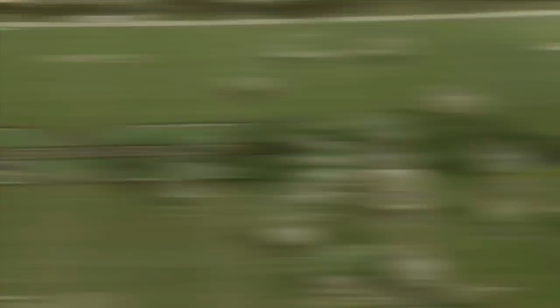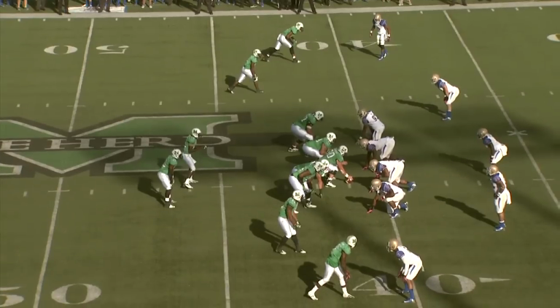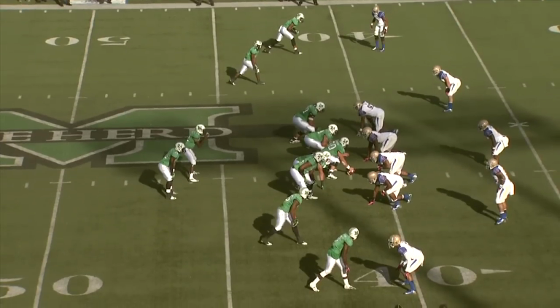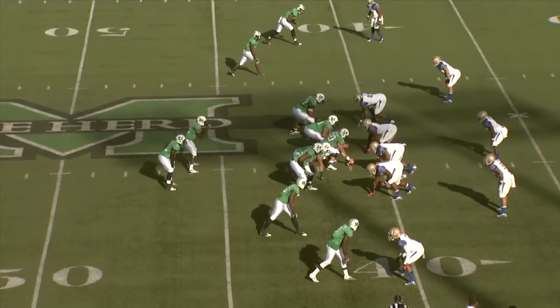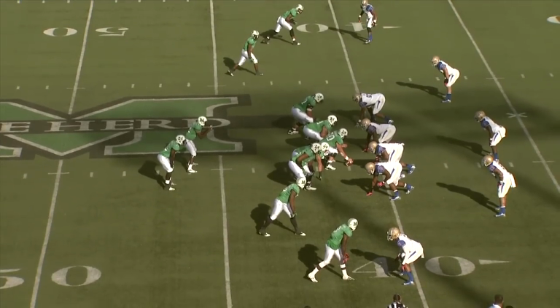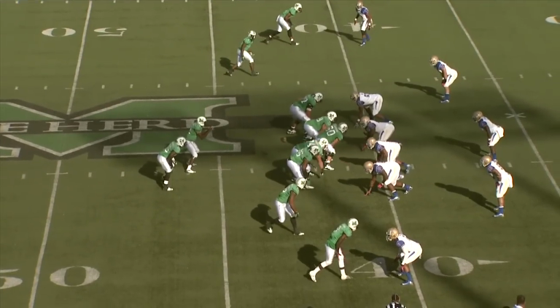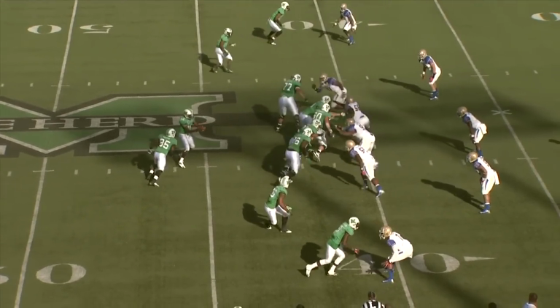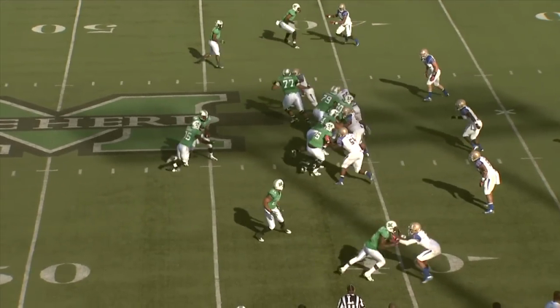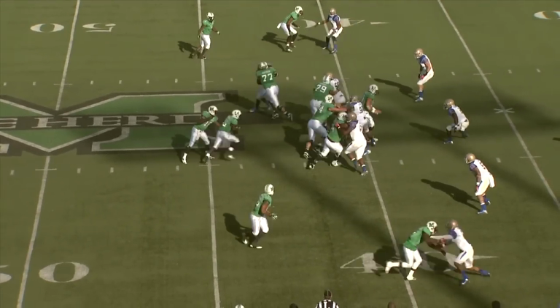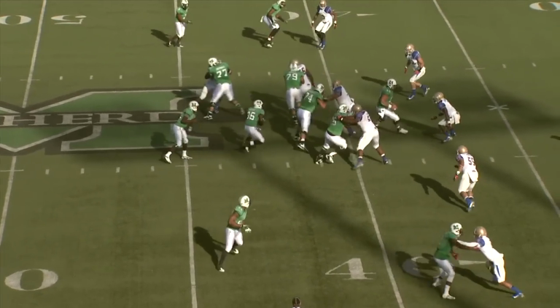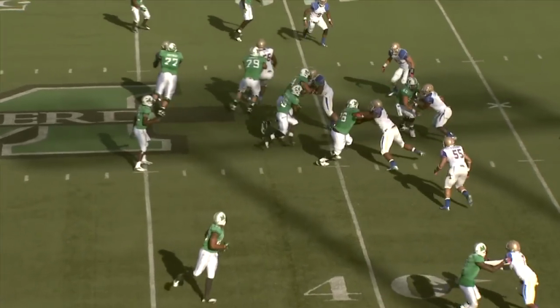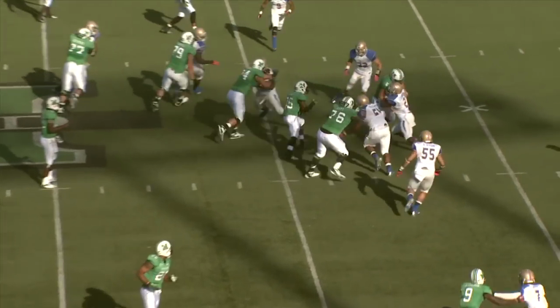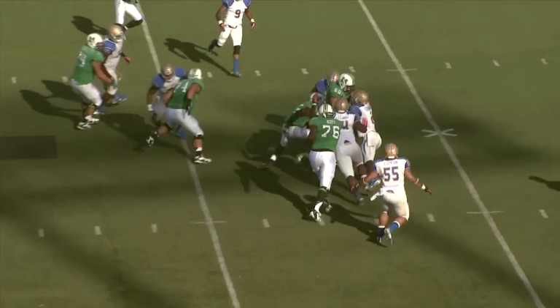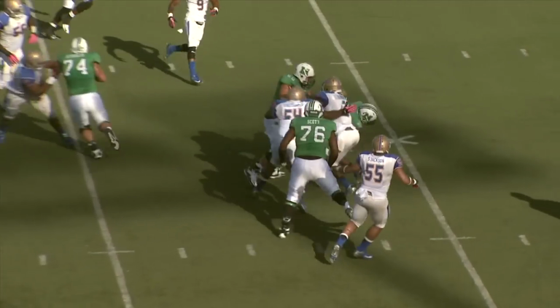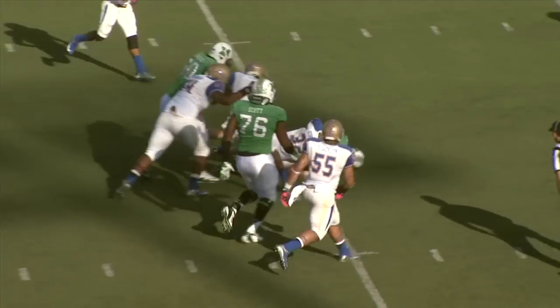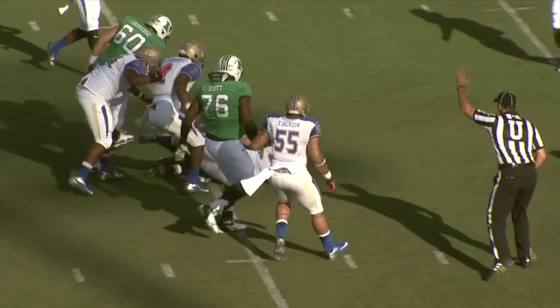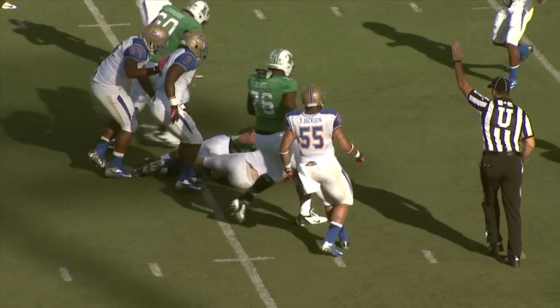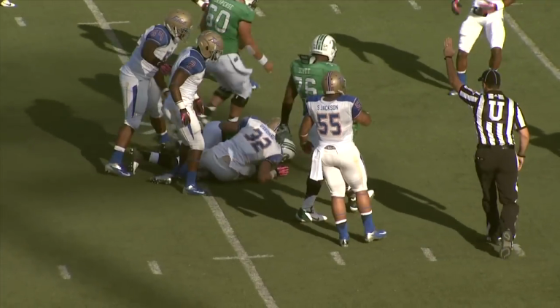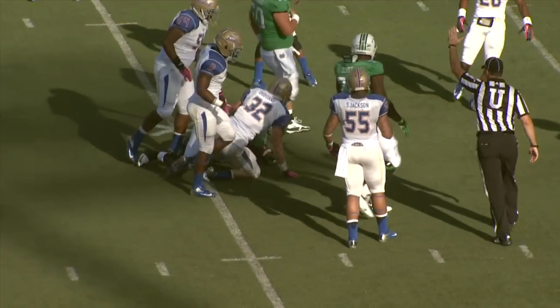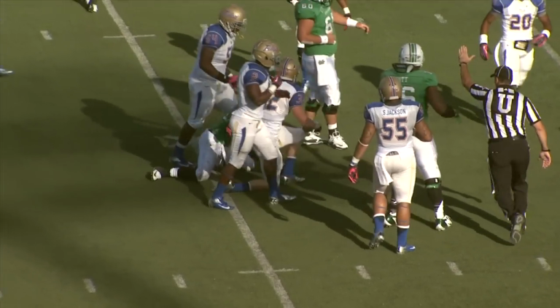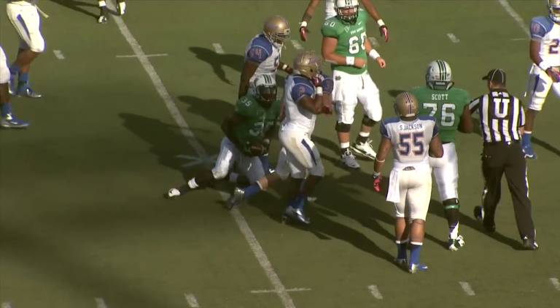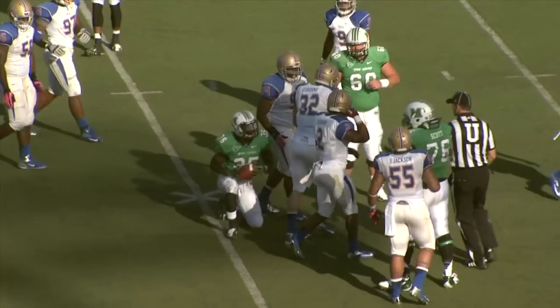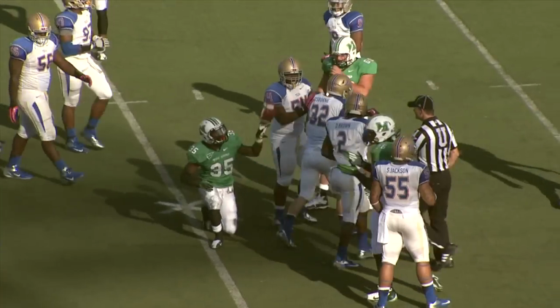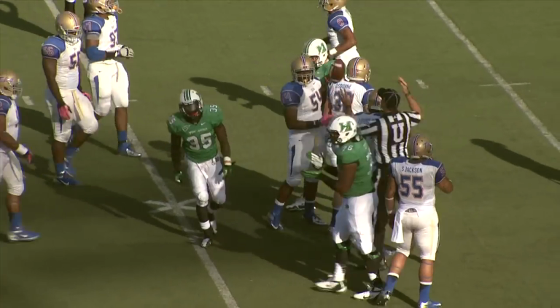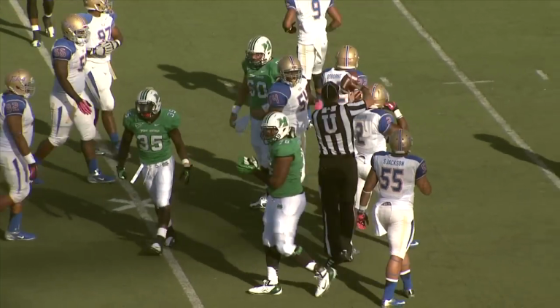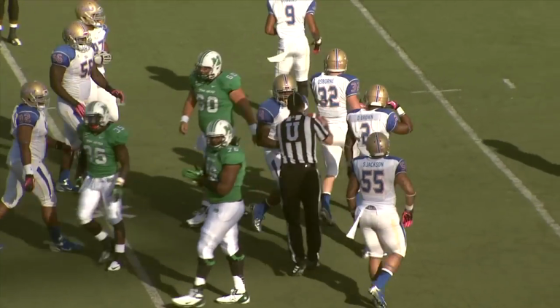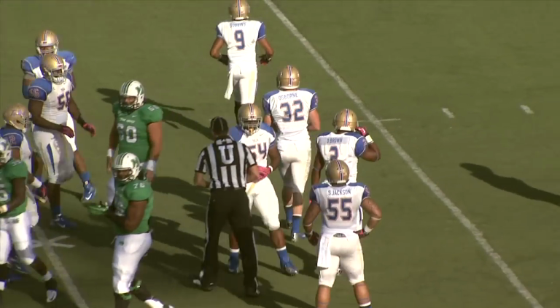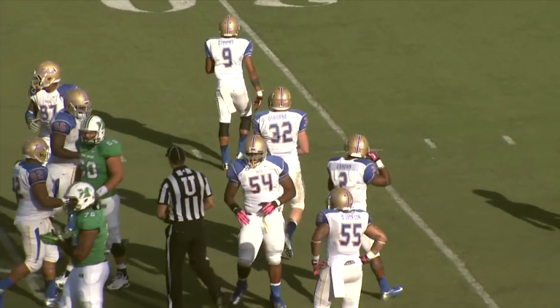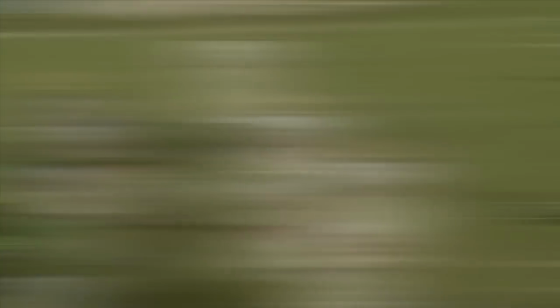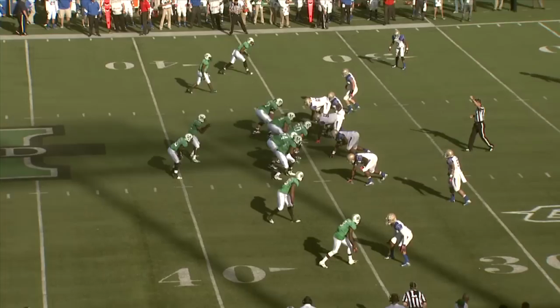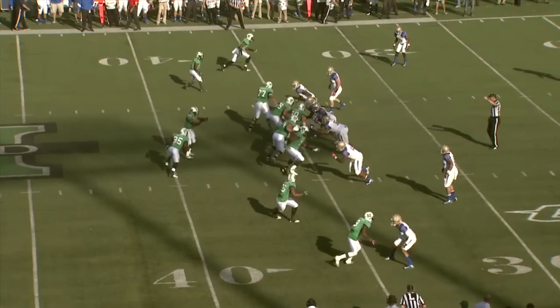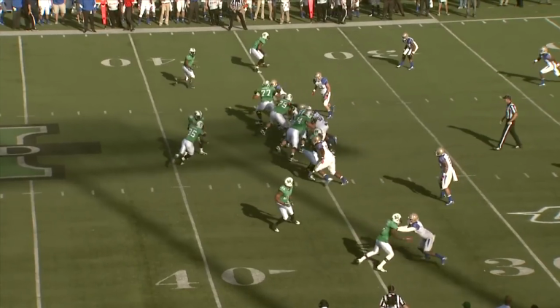Ball at the 41. Two receivers right and left. Here's the snap and the handoff goes up the middle — it's Watson. Watson gets it to the 35, inside the 35. It's Marshall.